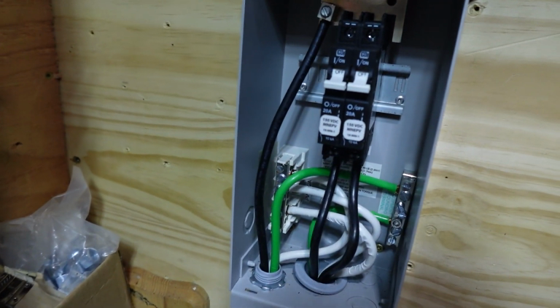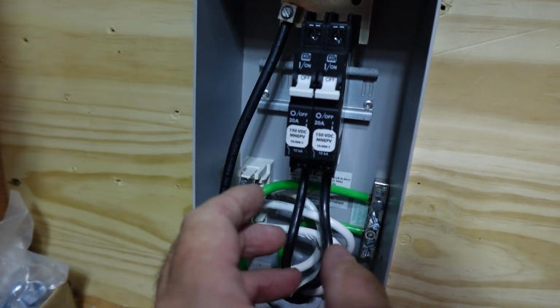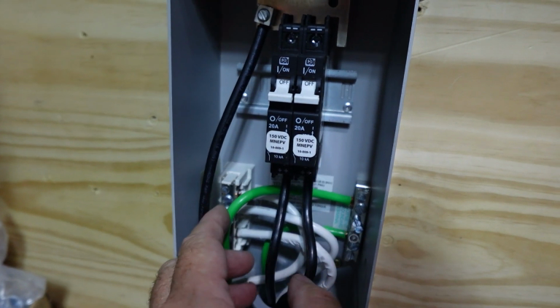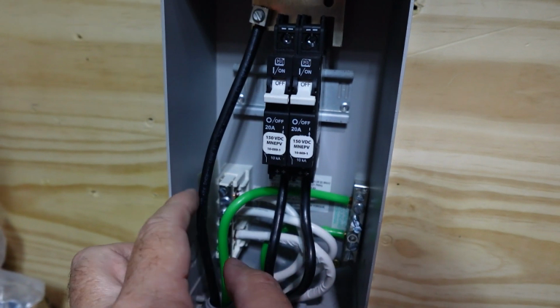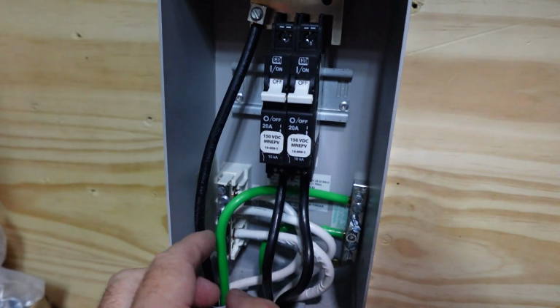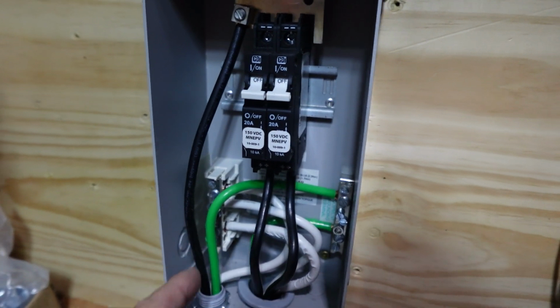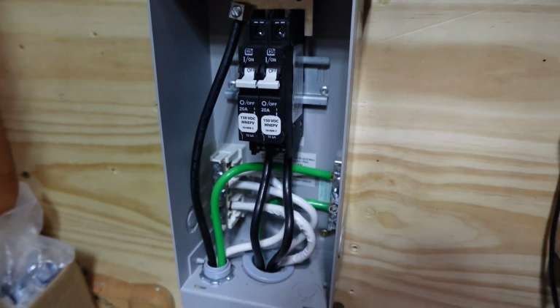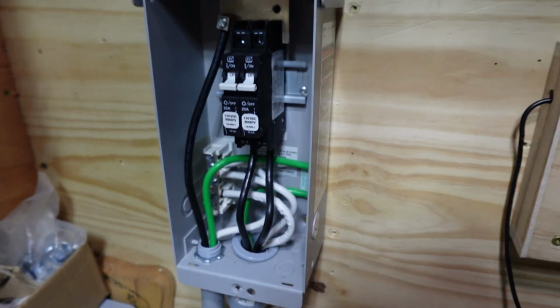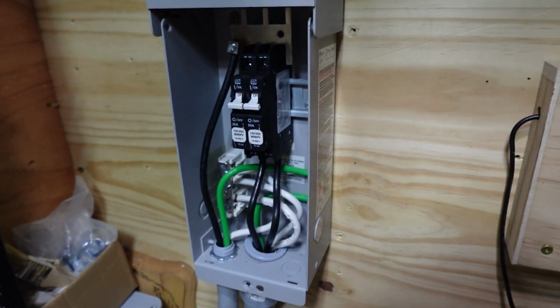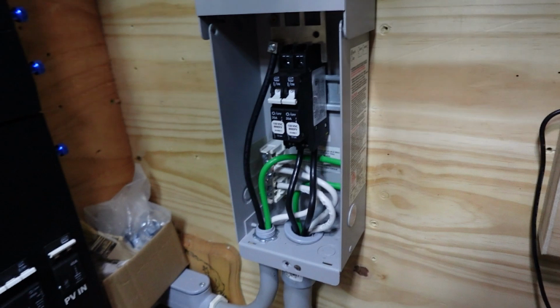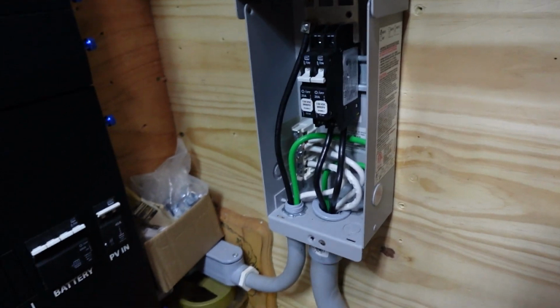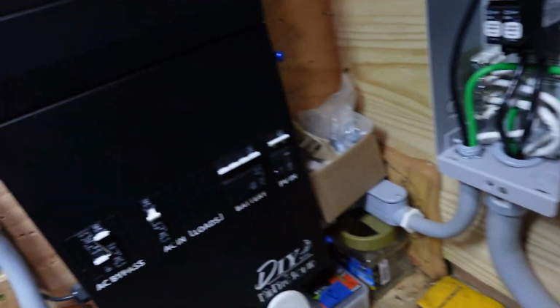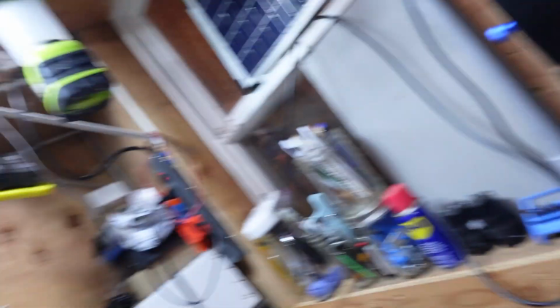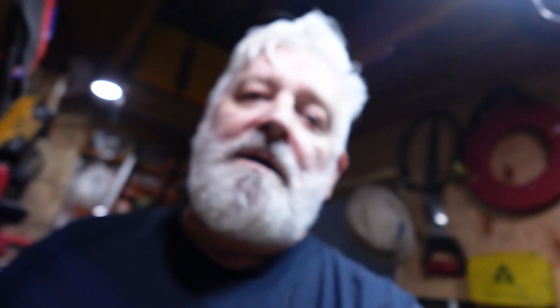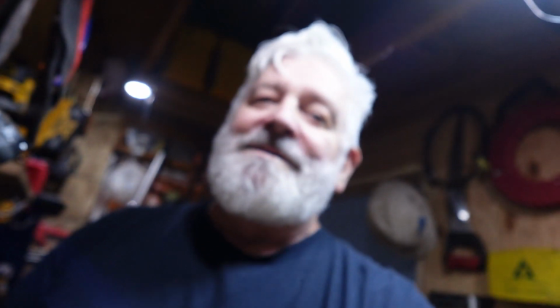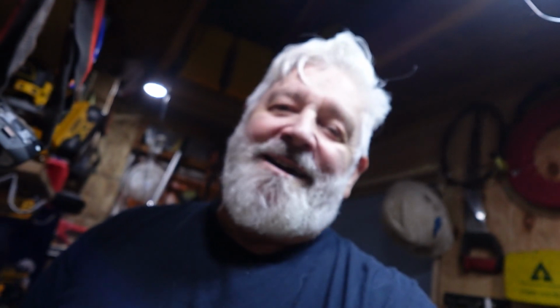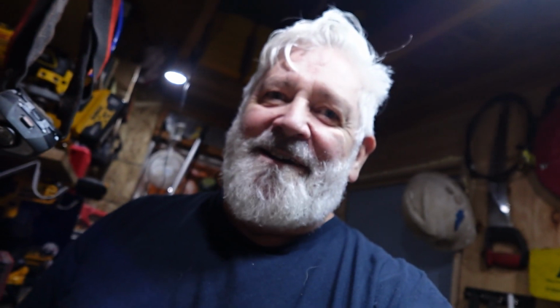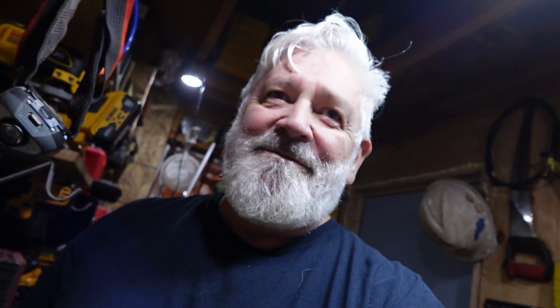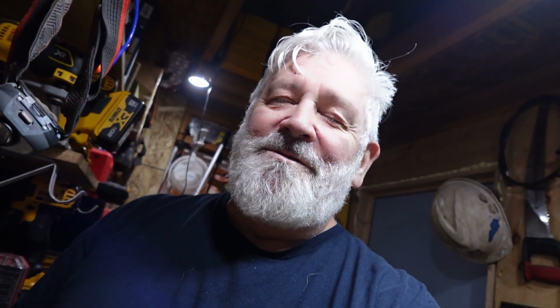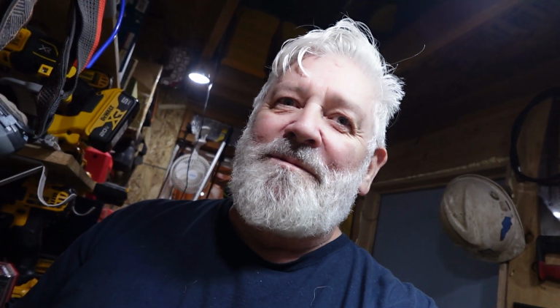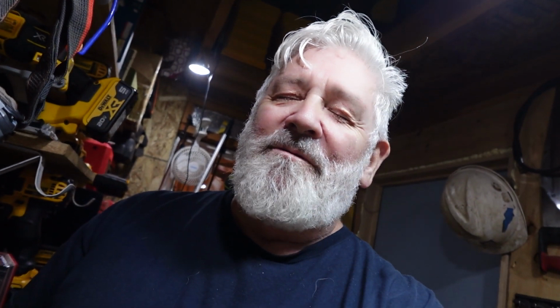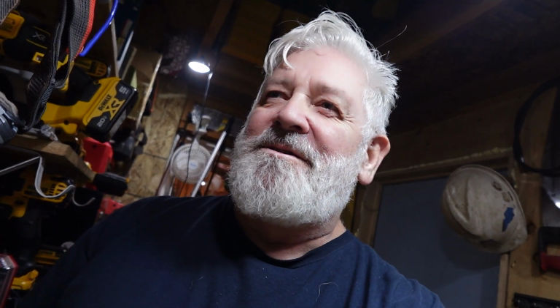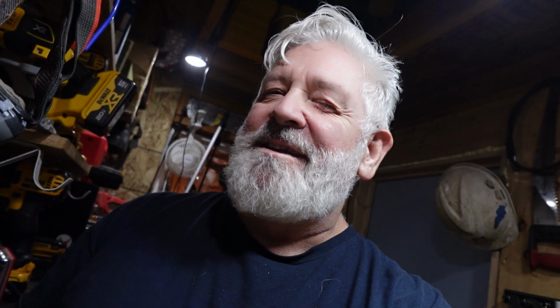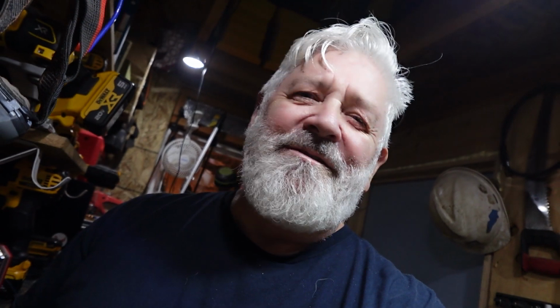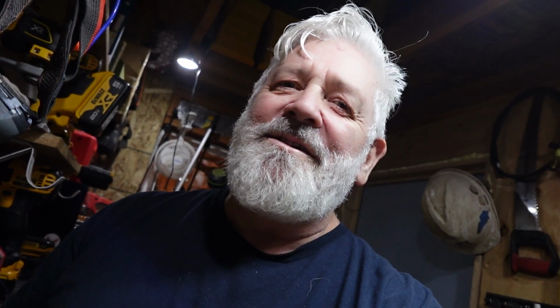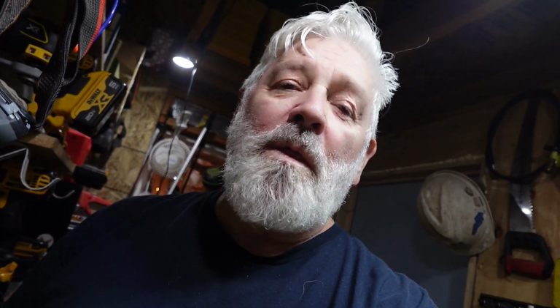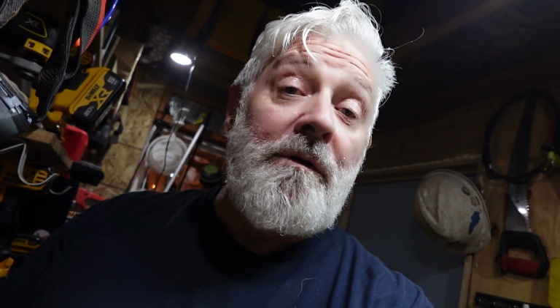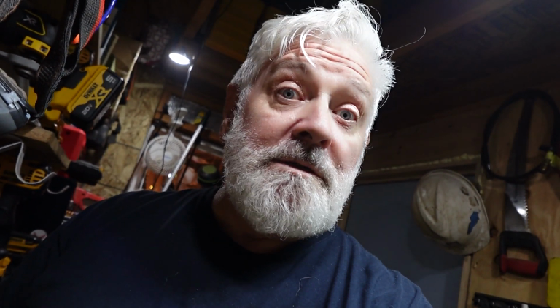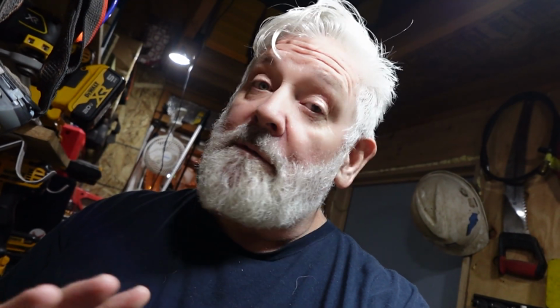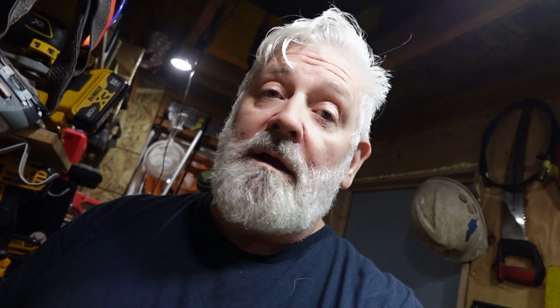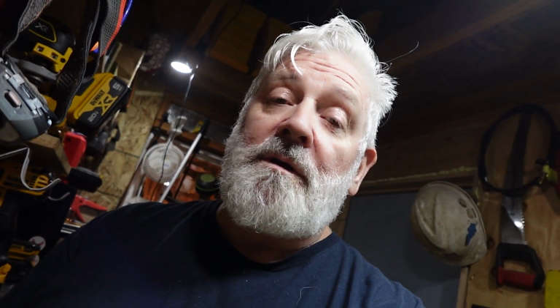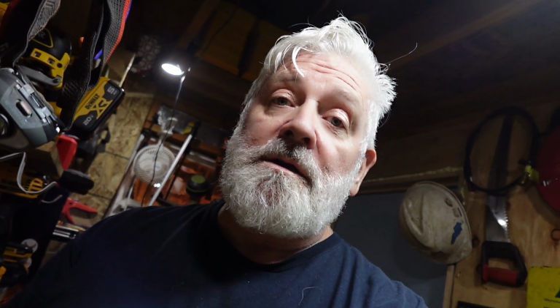It's pretty fancy, actually. Some people argue on that saying you've got to have like two separate ground rods or this and that. One ground rod is fine — I swear to God it is. We'll be okay.